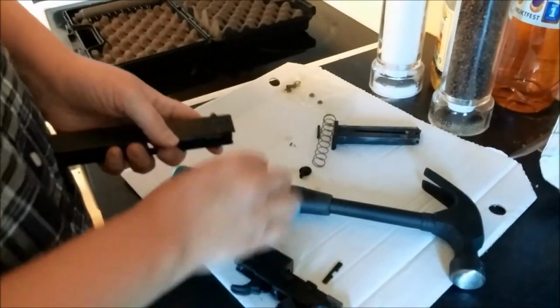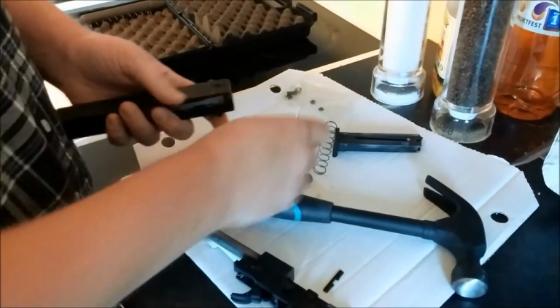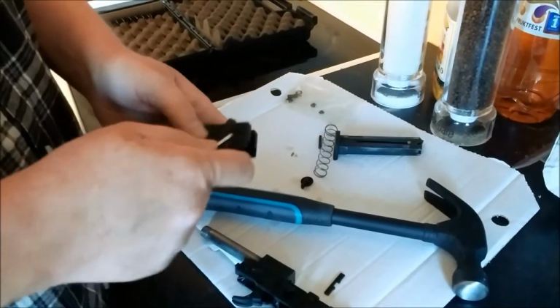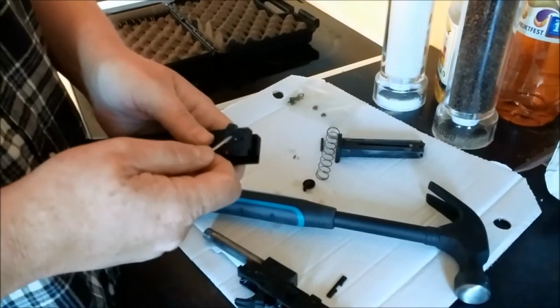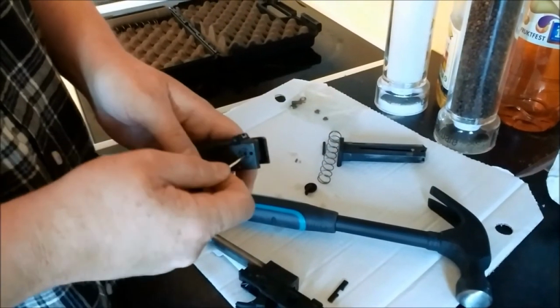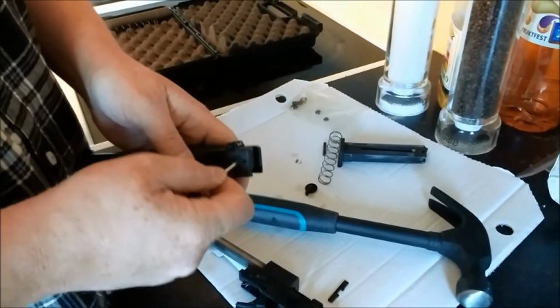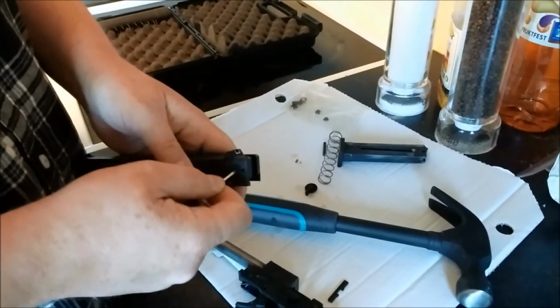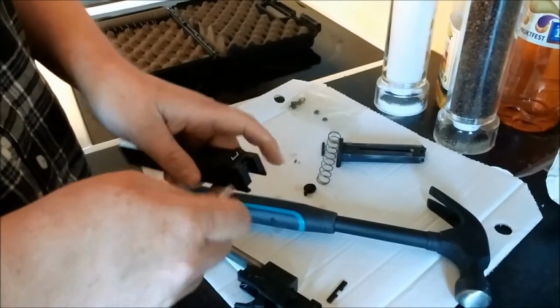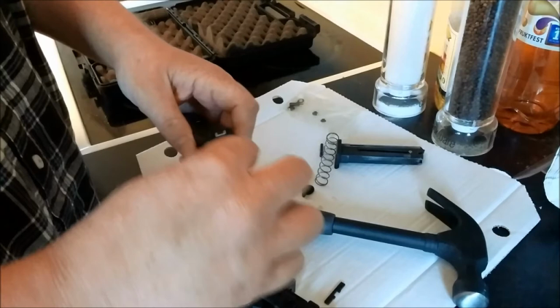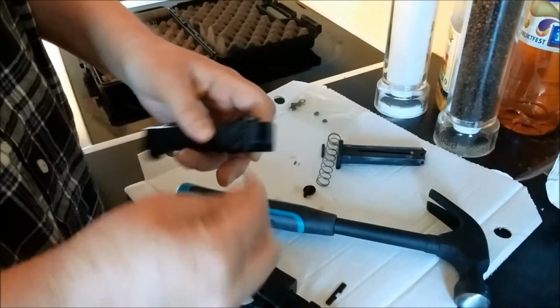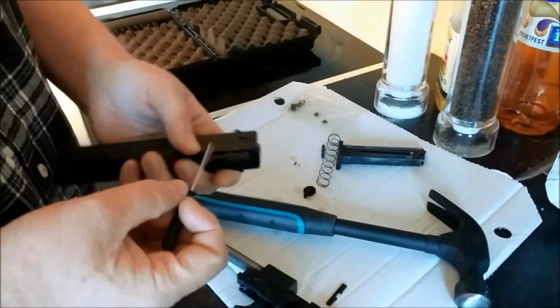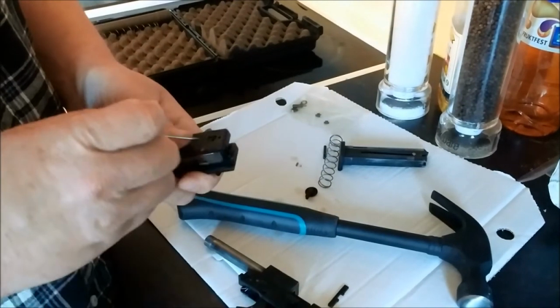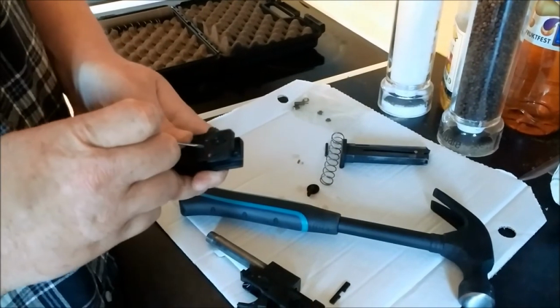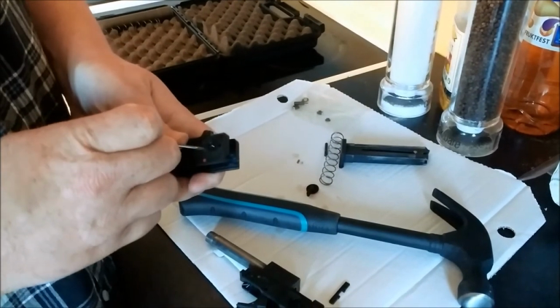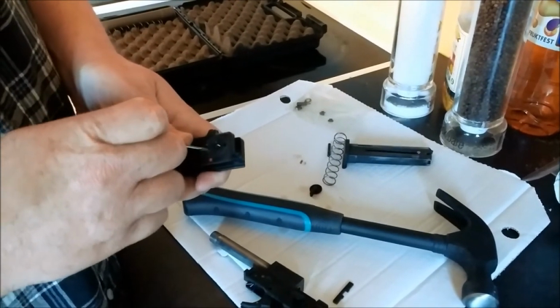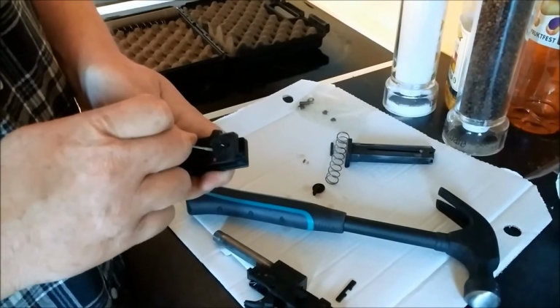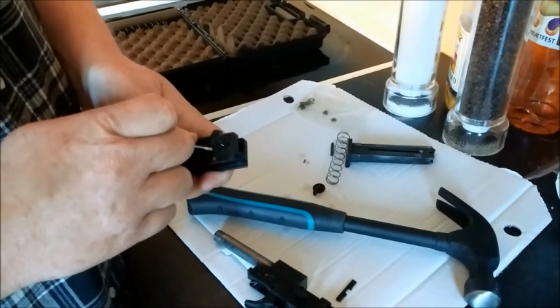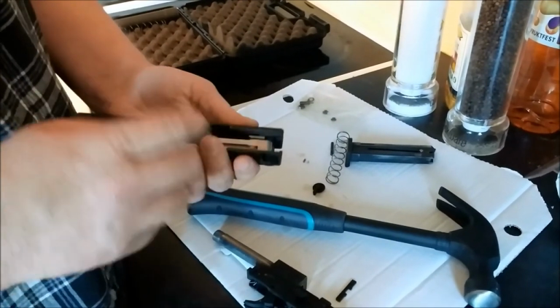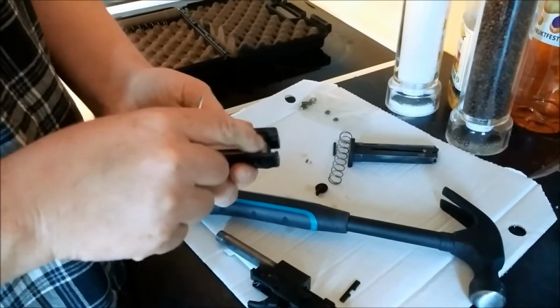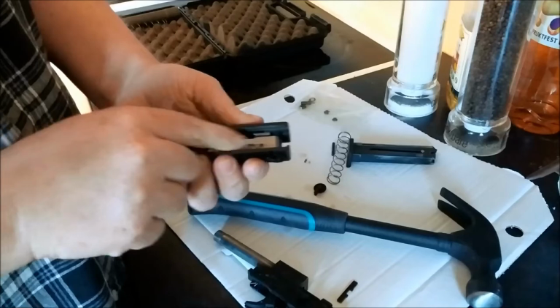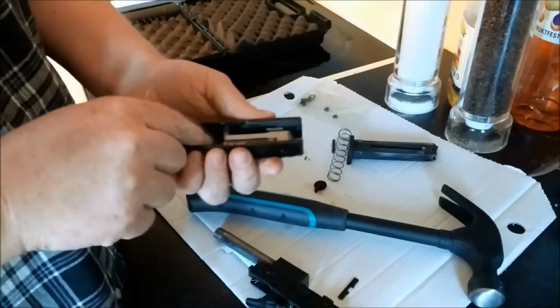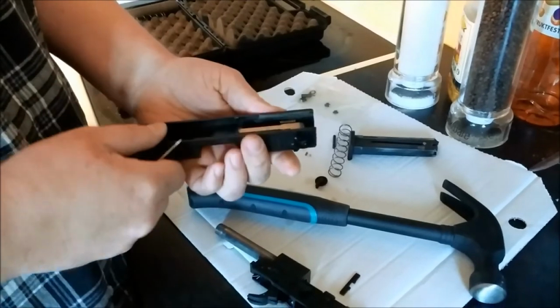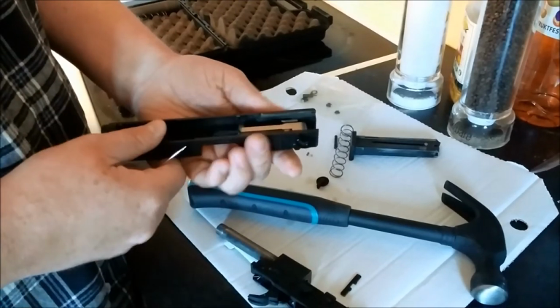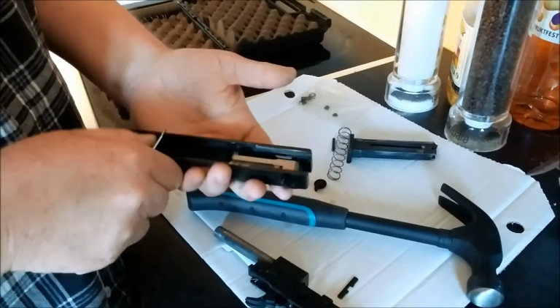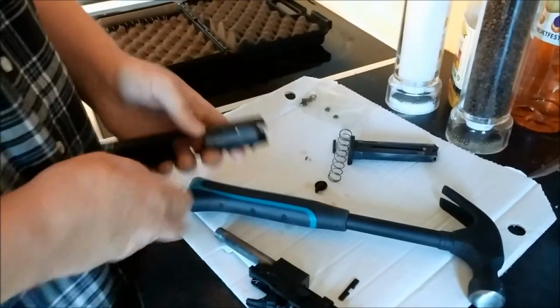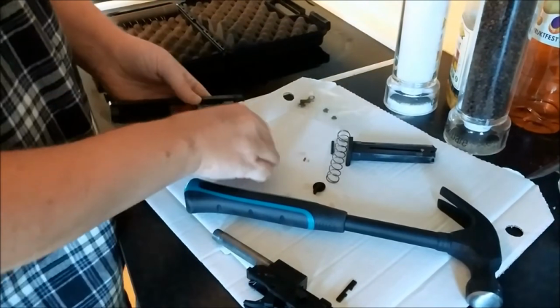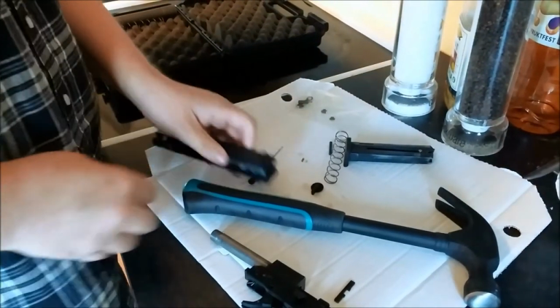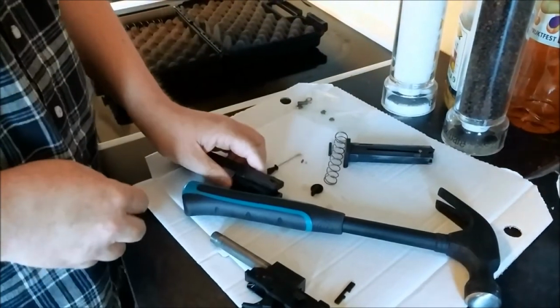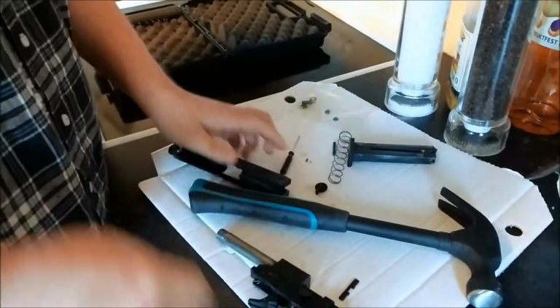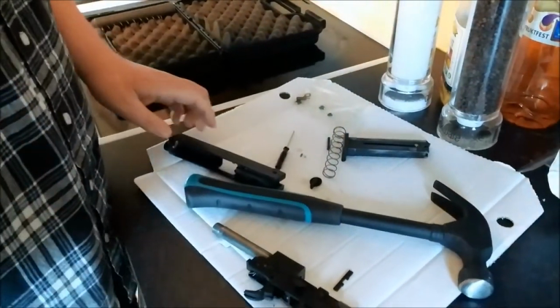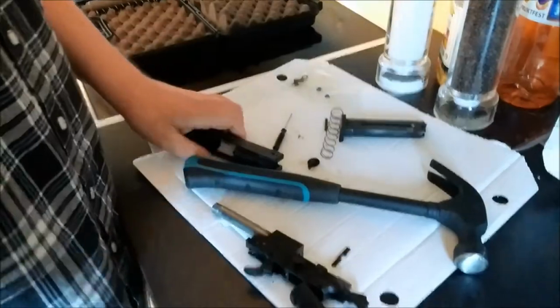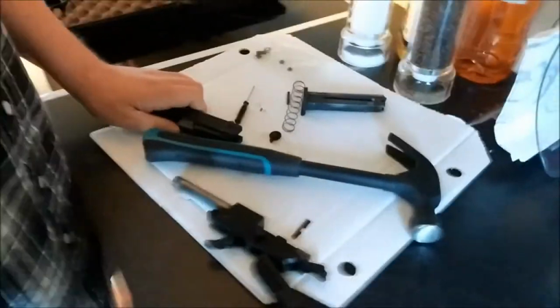Once you've removed the center by doing what I said, you beat out this pin as well, and that loosens the entire assembly. And that's it. Installation is reverse. Have fun.